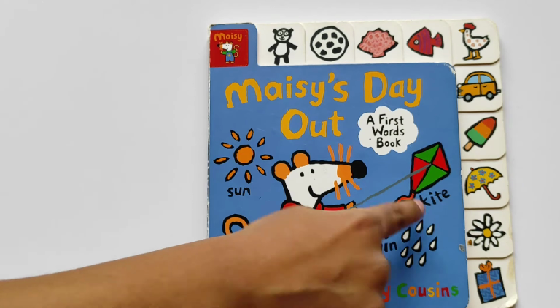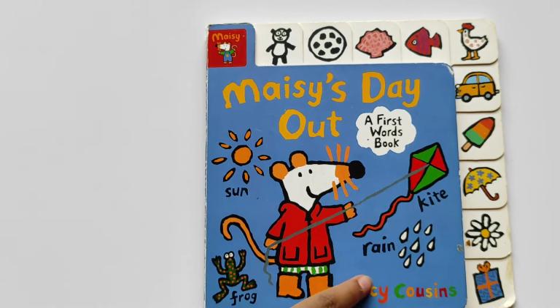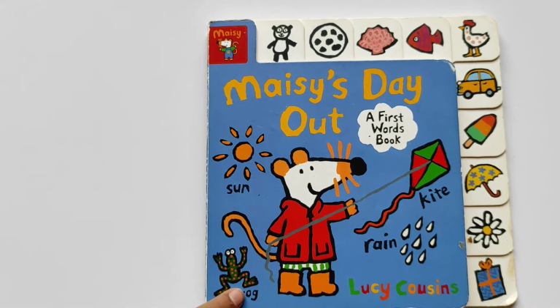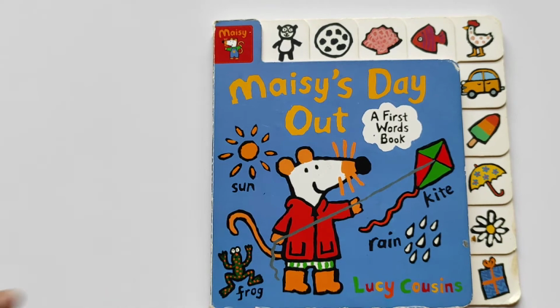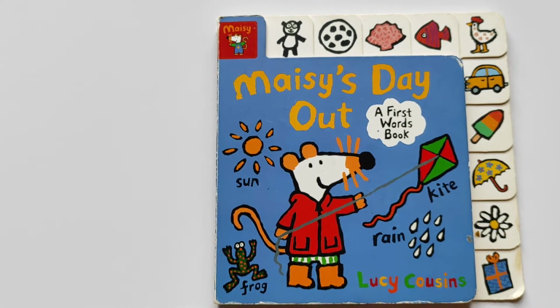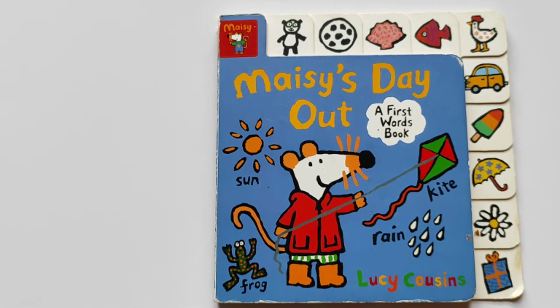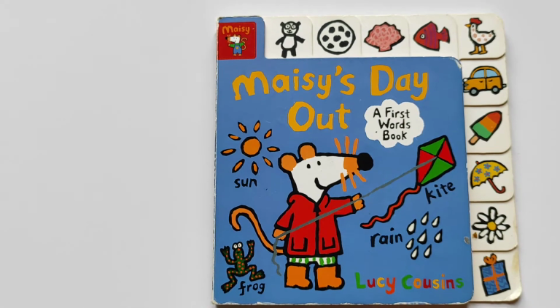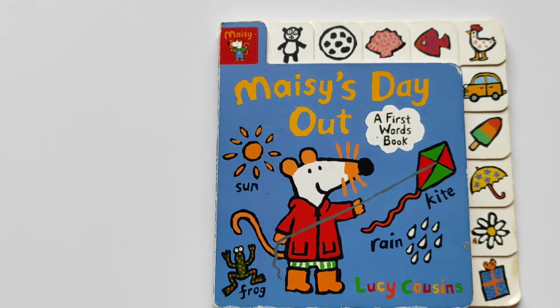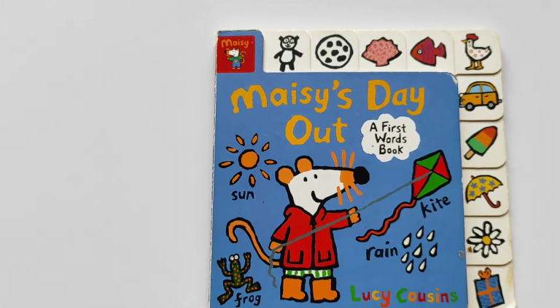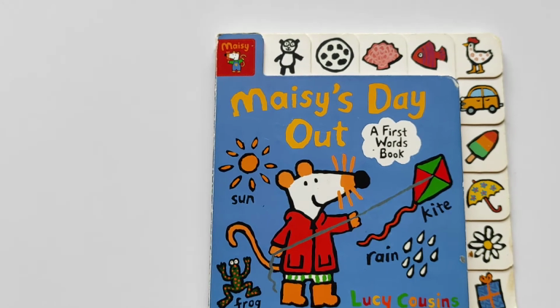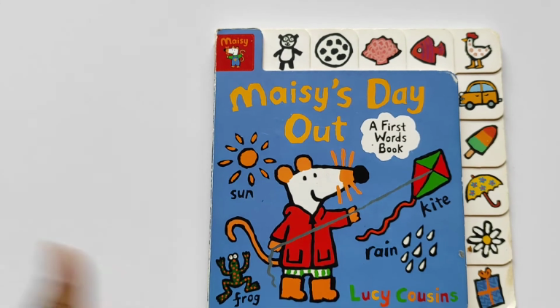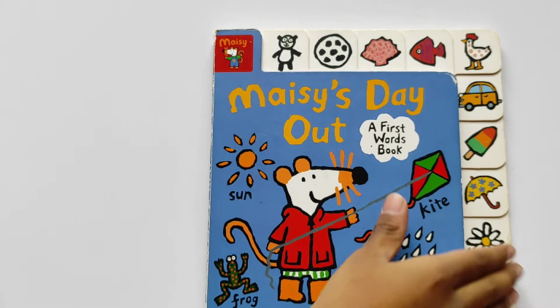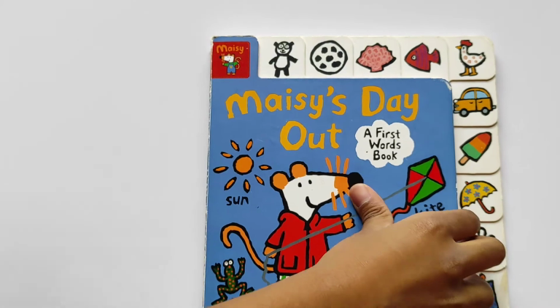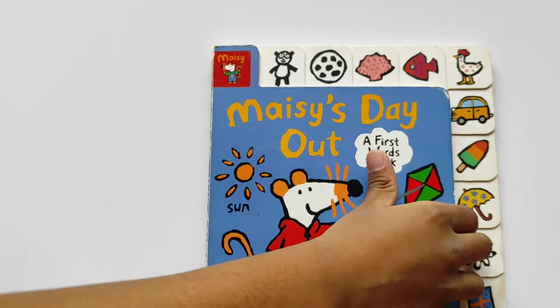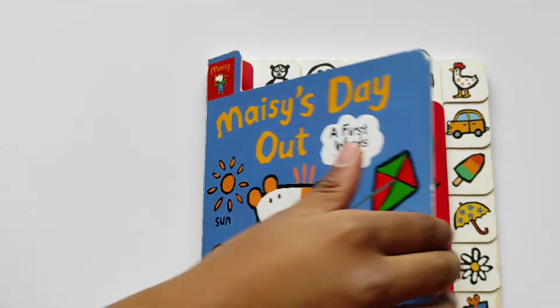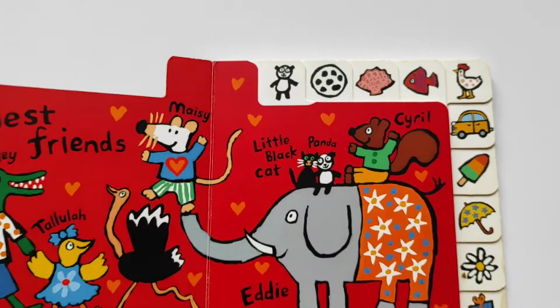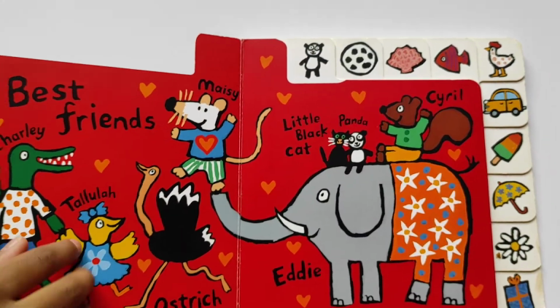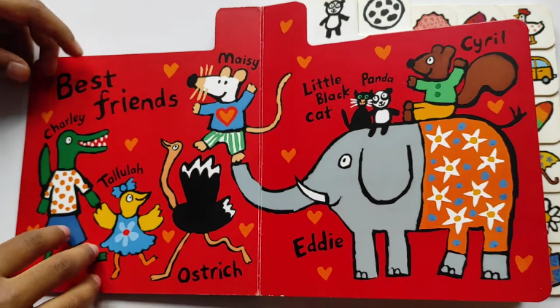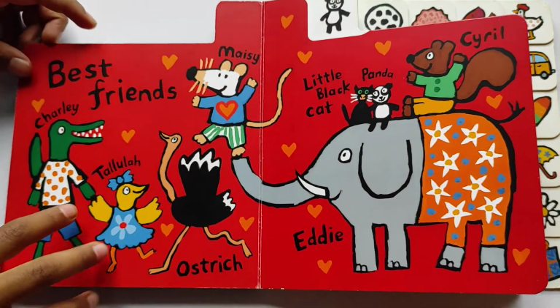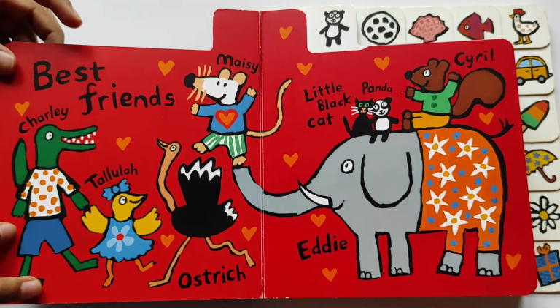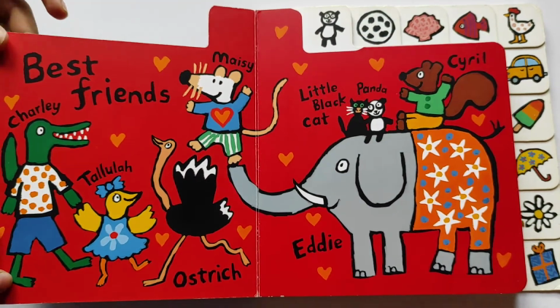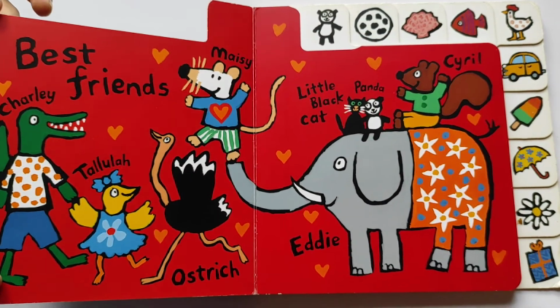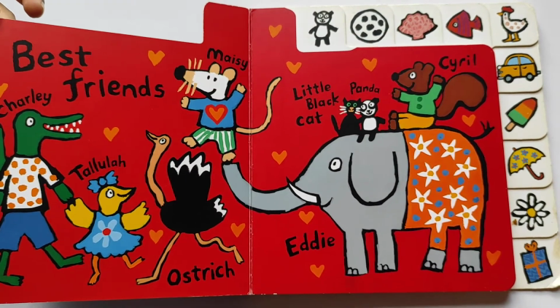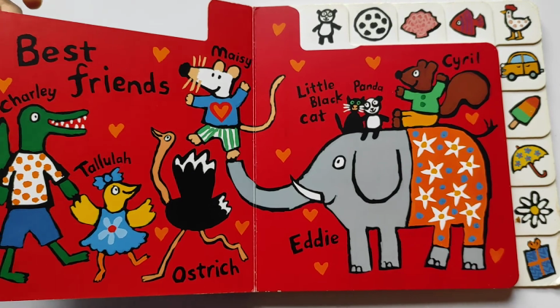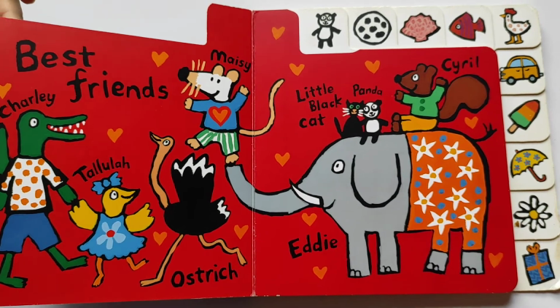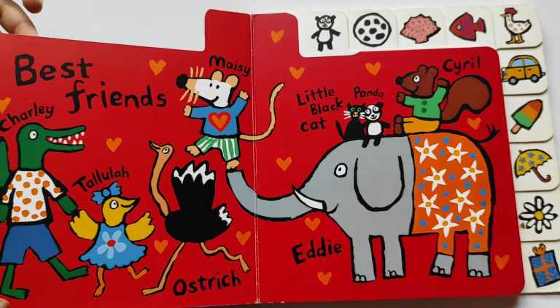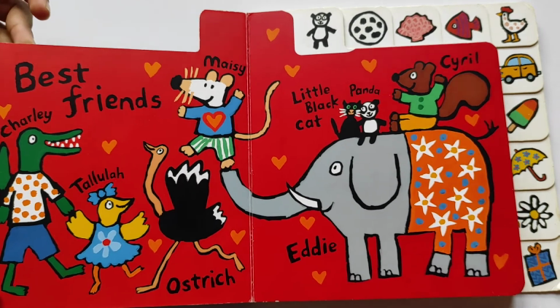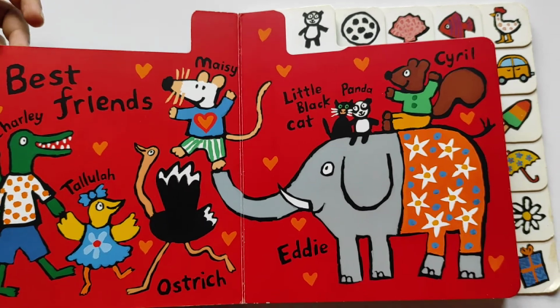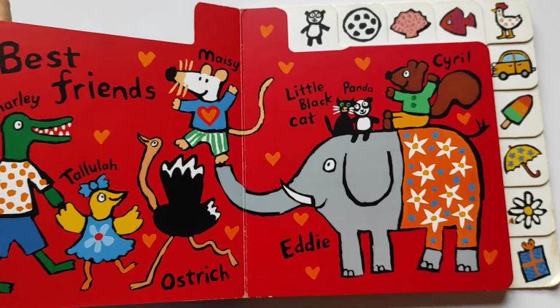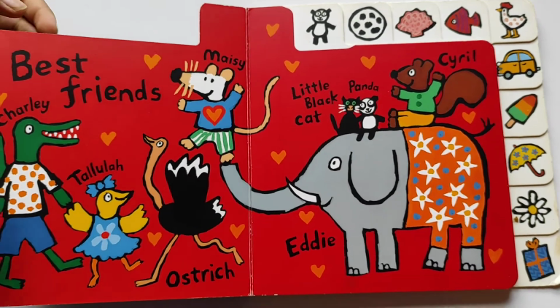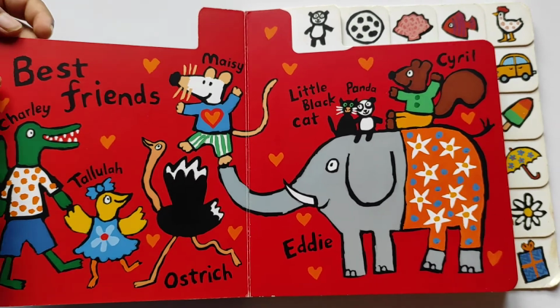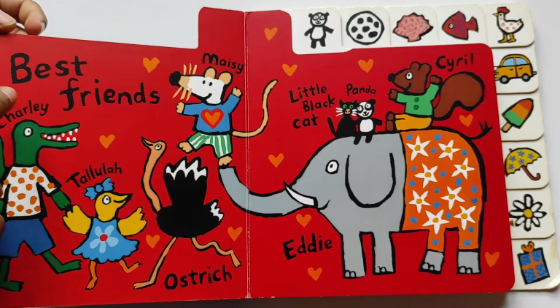Sun, Kite, Rain, Frog. This is a learning book for us to learn. Let's get started!